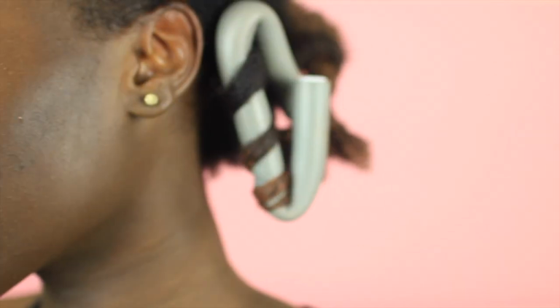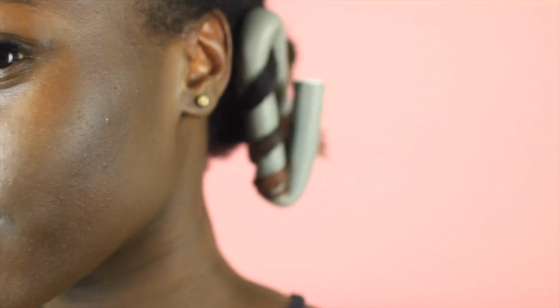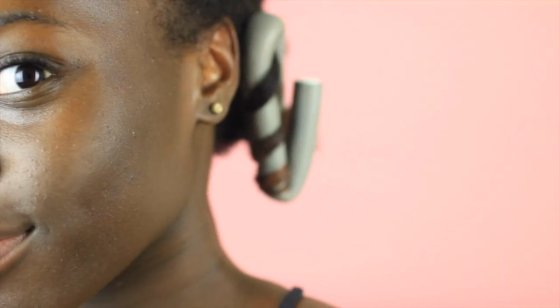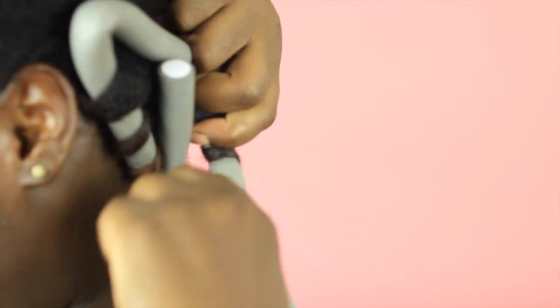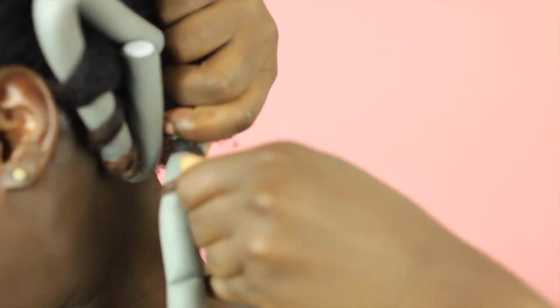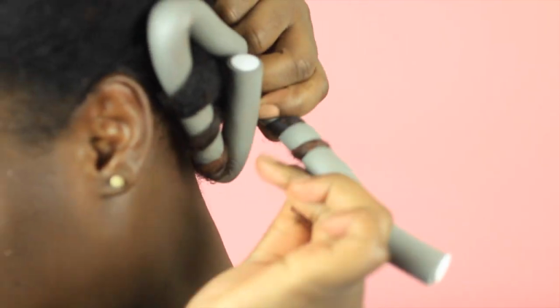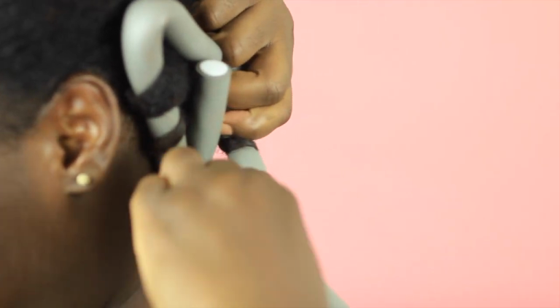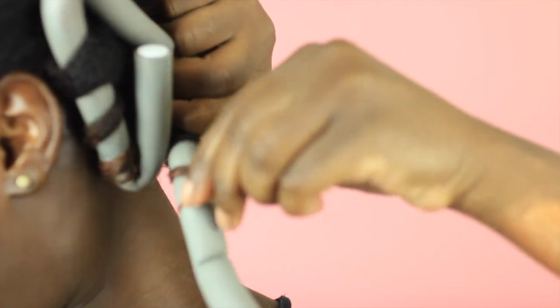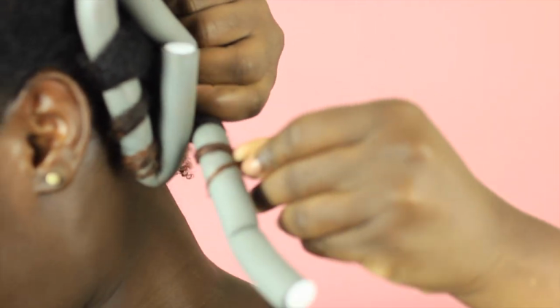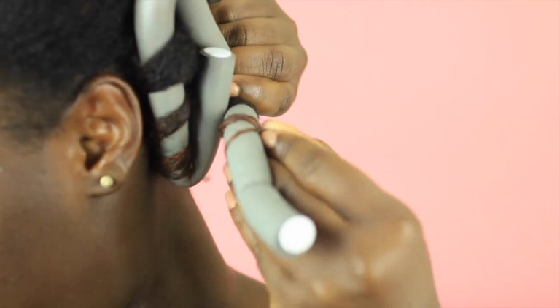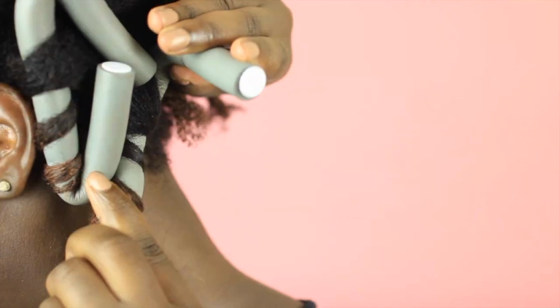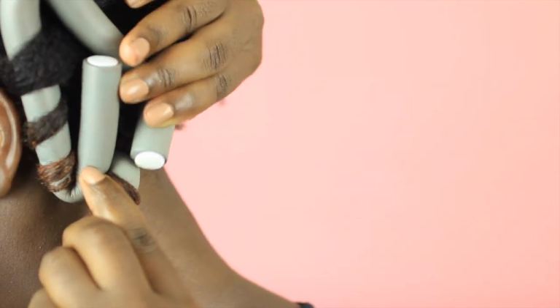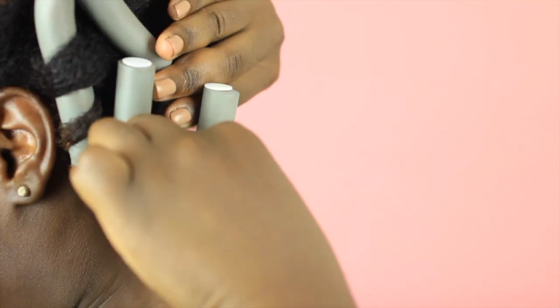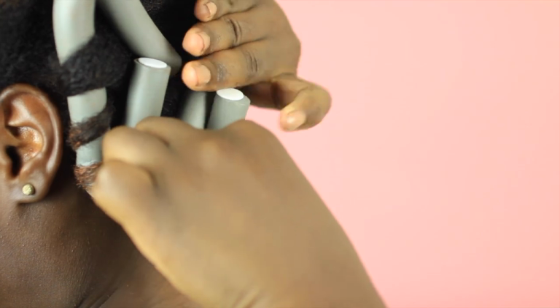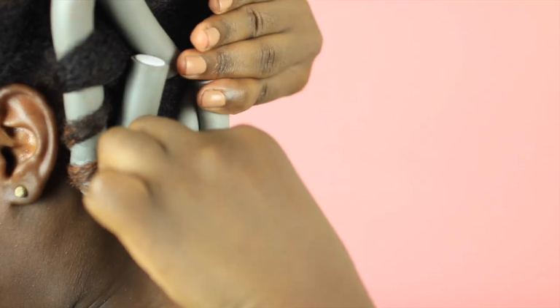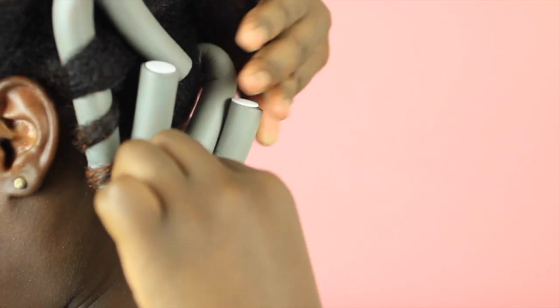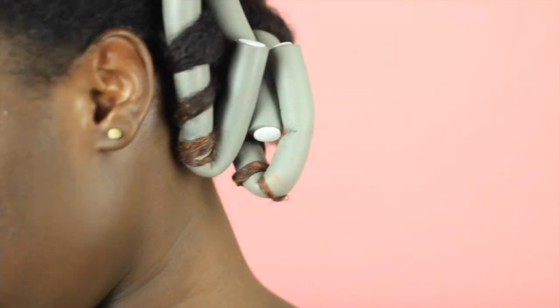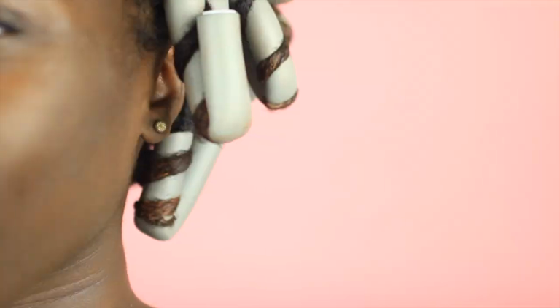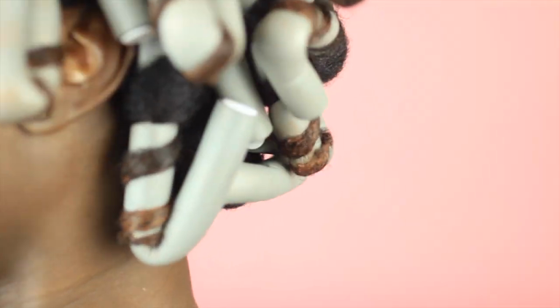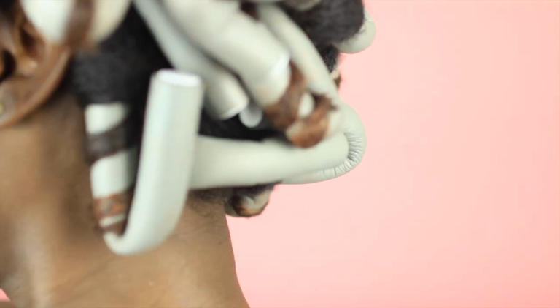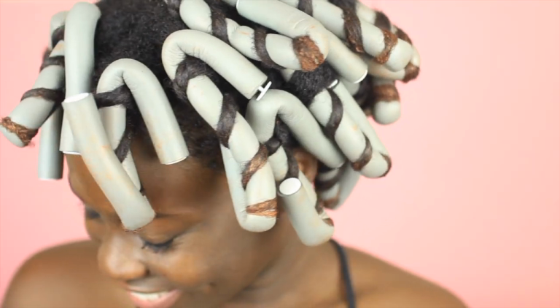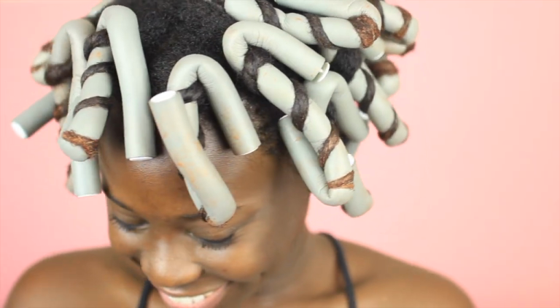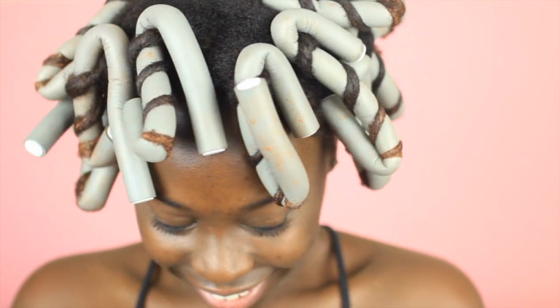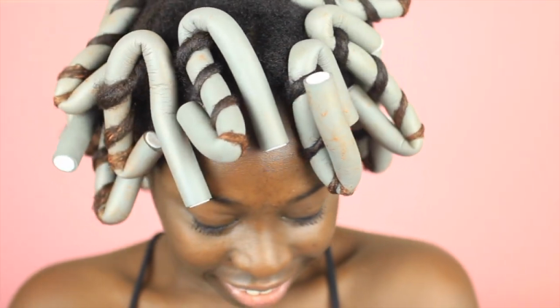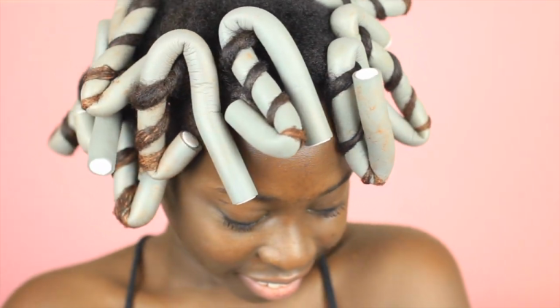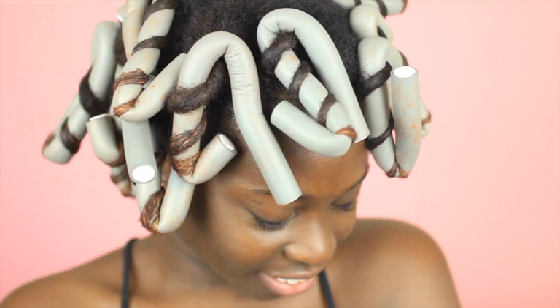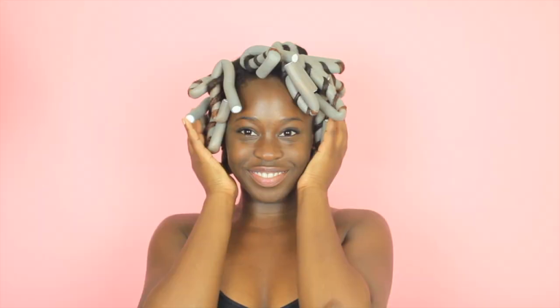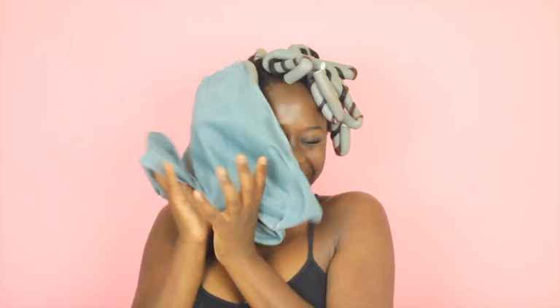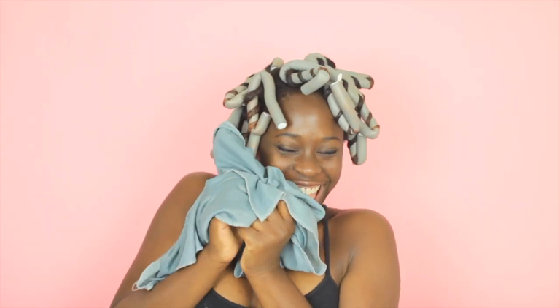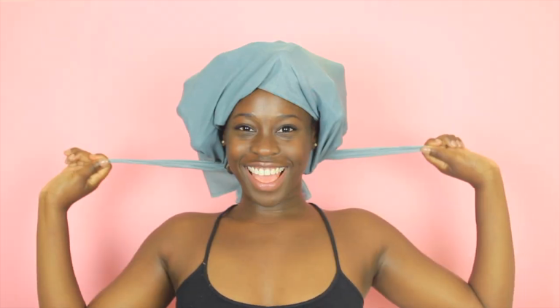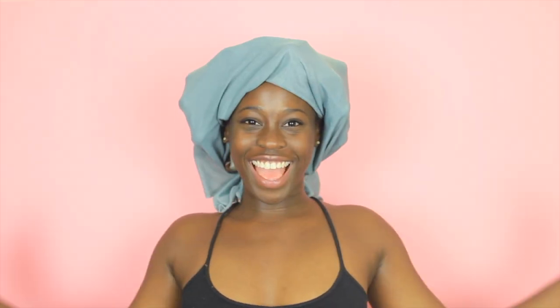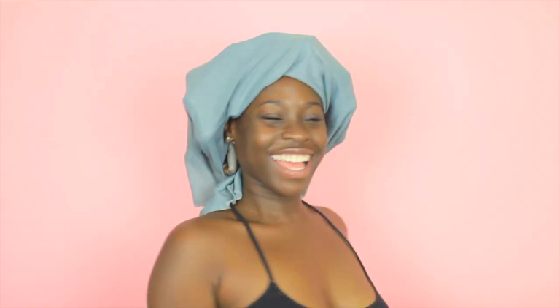Super easy! Now just finish up that section by adding one more Flexi Rod, closing at the top and bottom. Two Flexi Rods in each section, totaling 20 Flexi Rods in total. Next, satin scarf and bed.